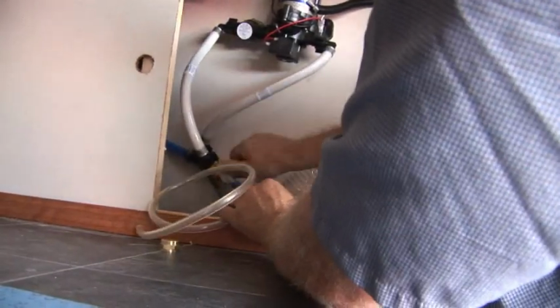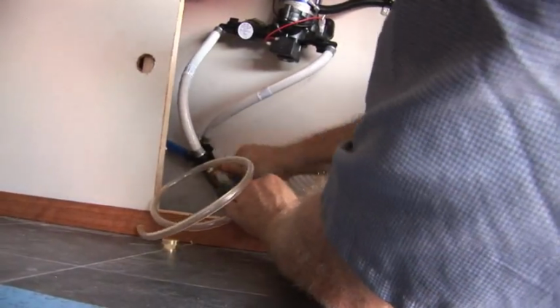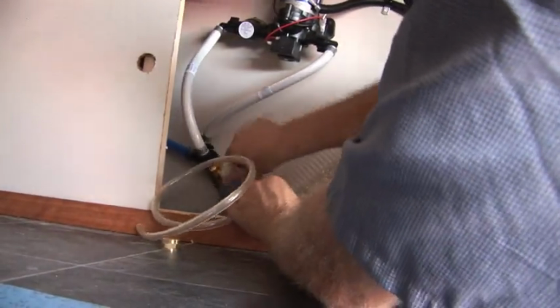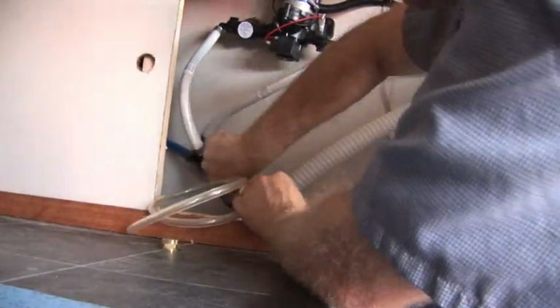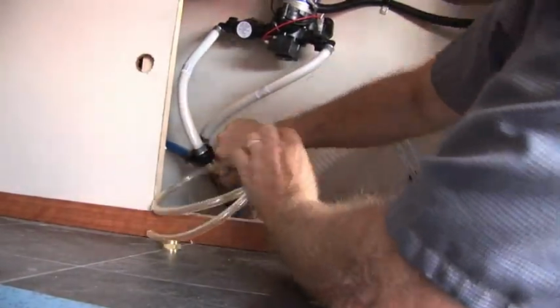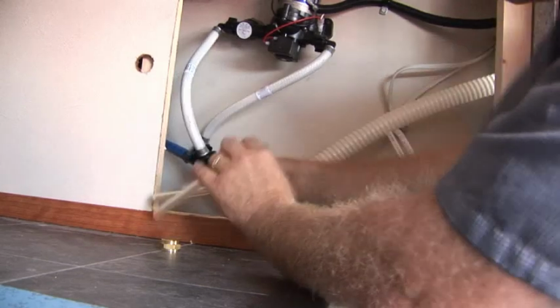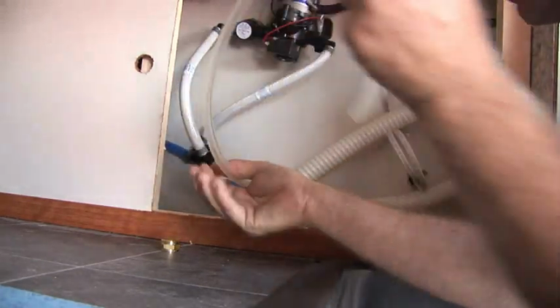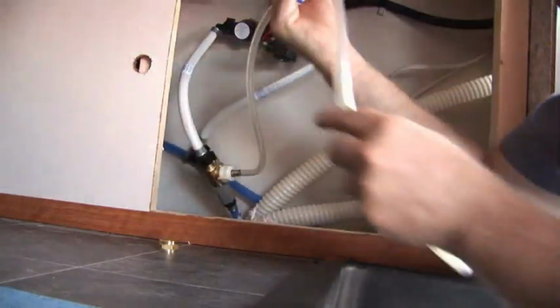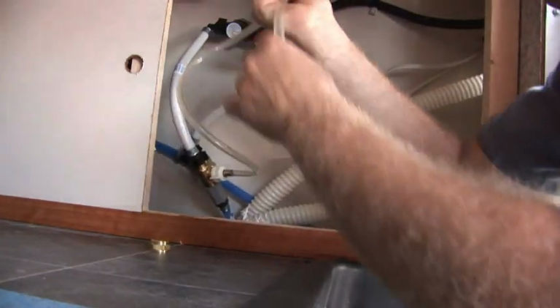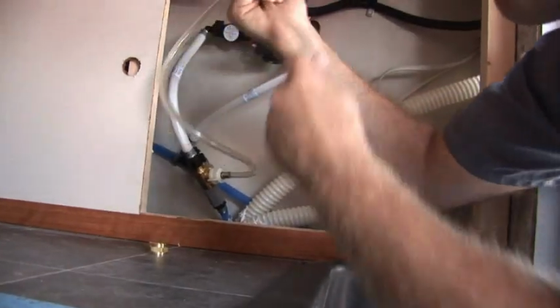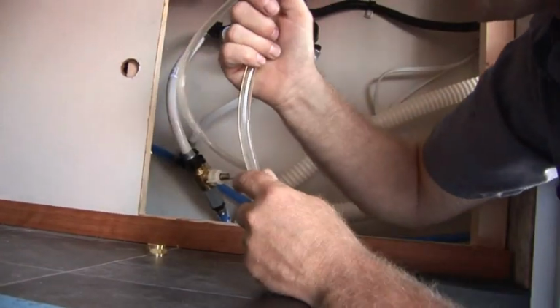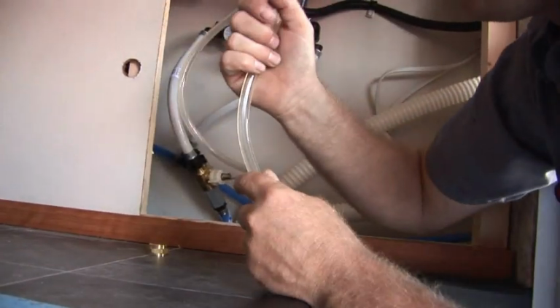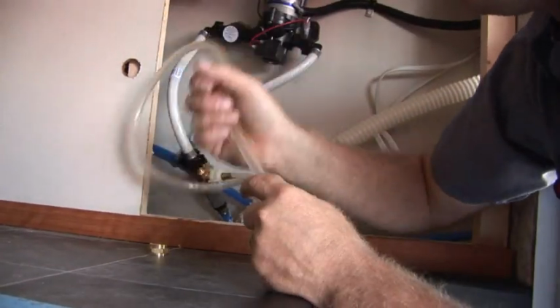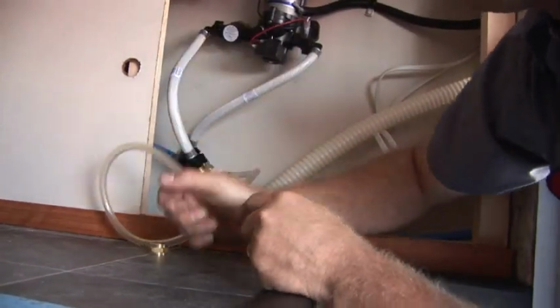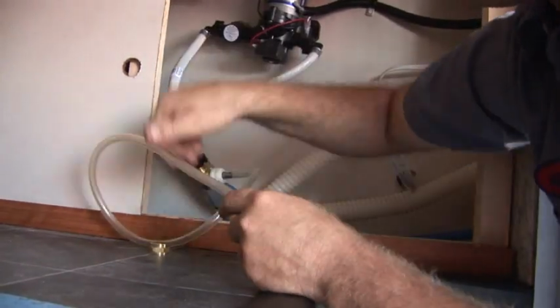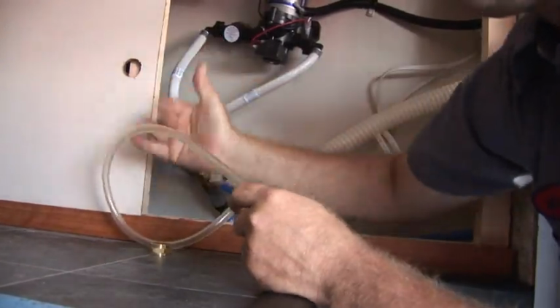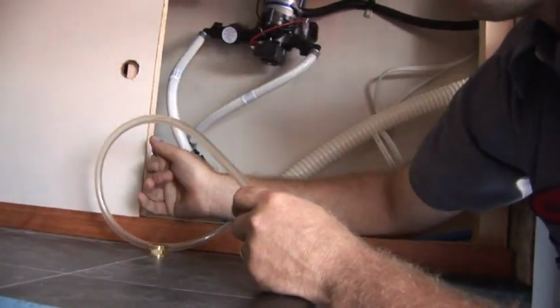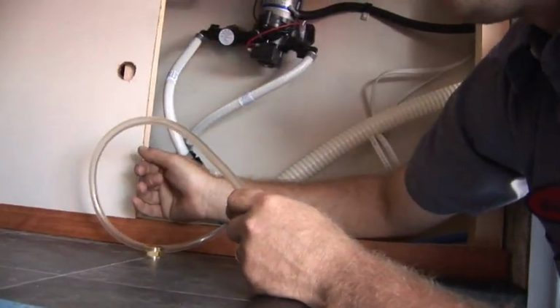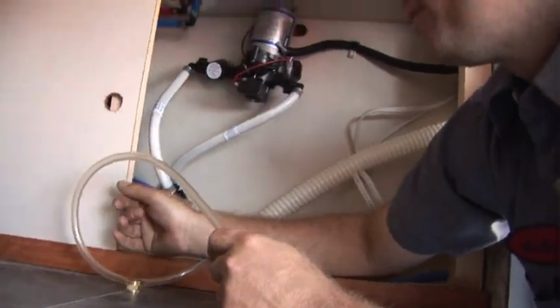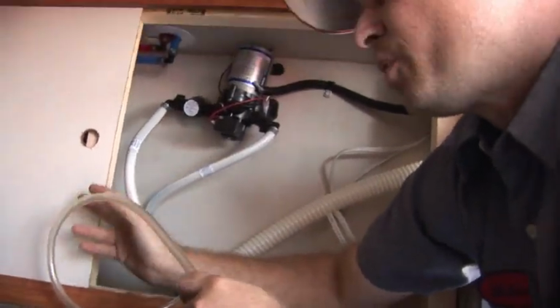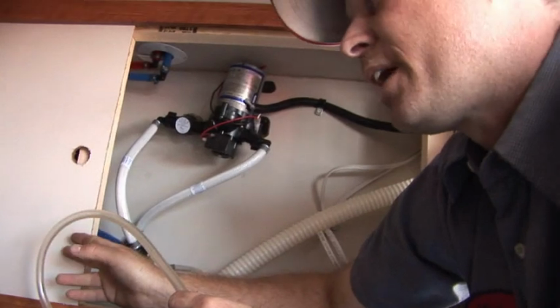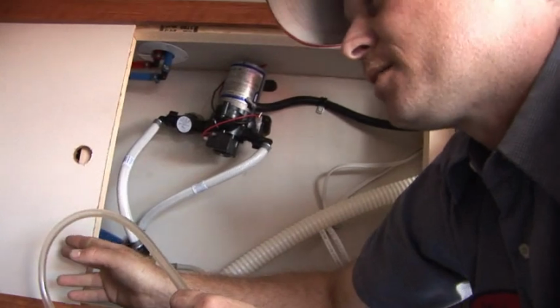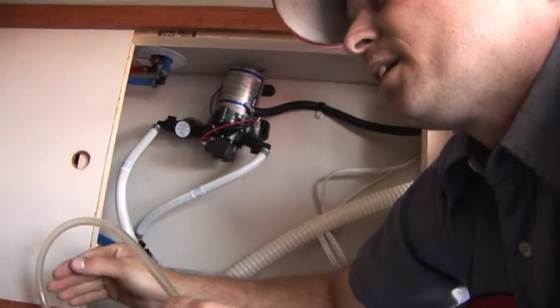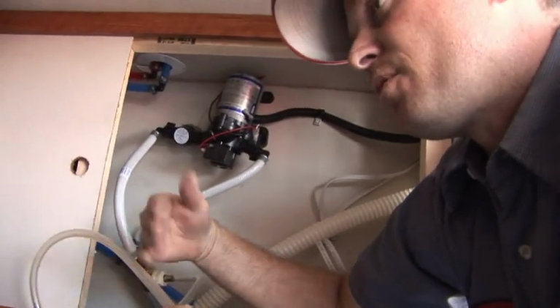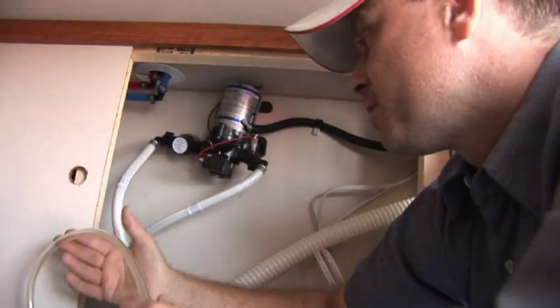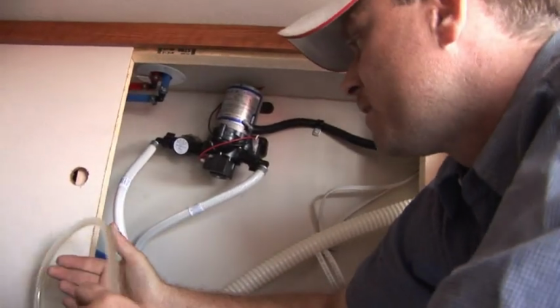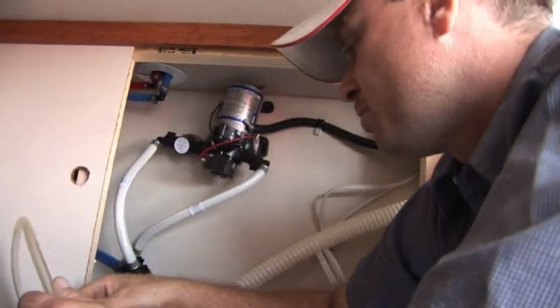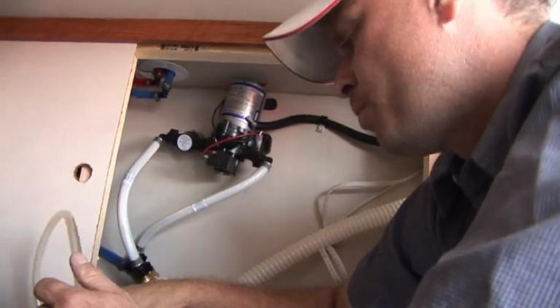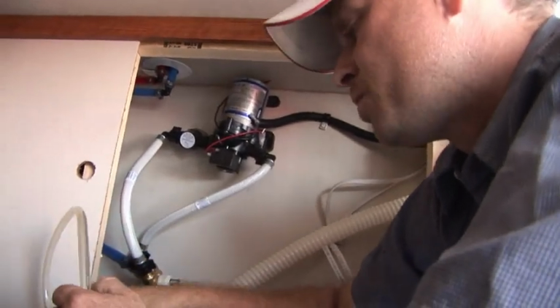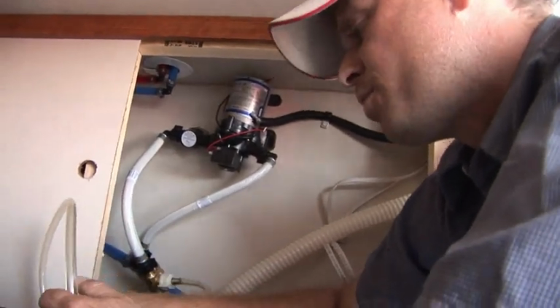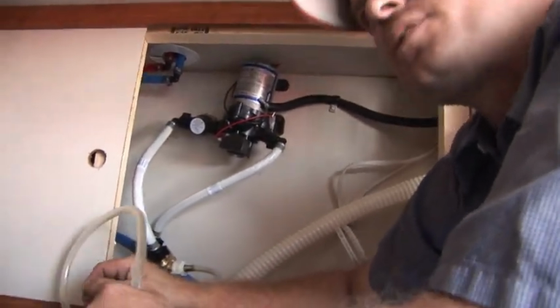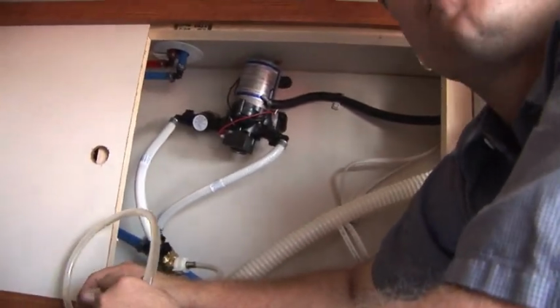Now you have your own winterizing kit. Stick this in a gallon jug of winterization fluid, bypass the hot water heater, drain your tanks, start flushing the lines, and replace the water with winterization fluid.